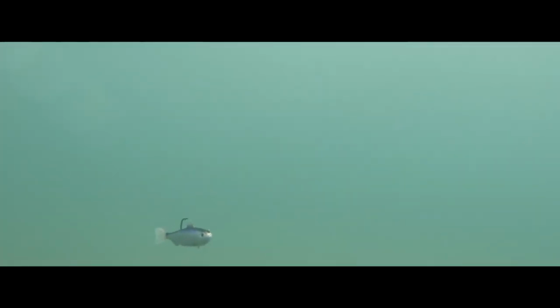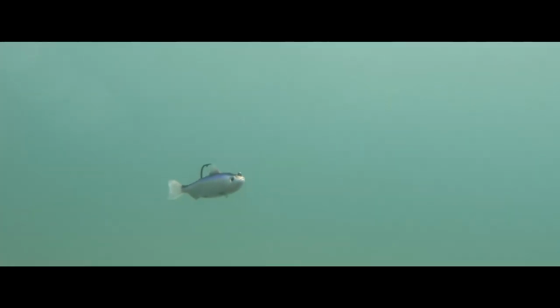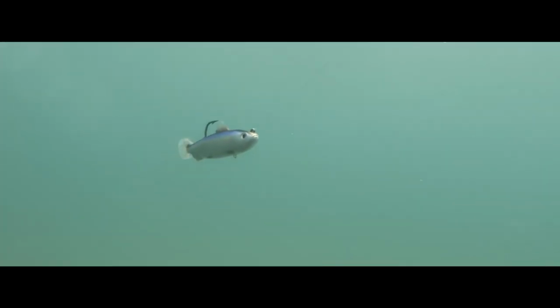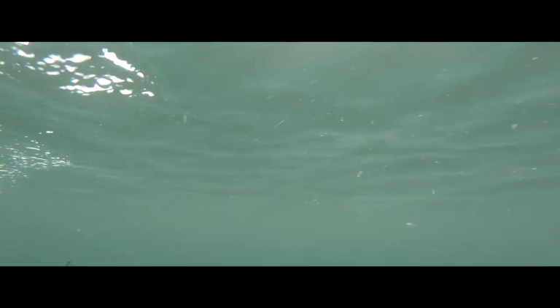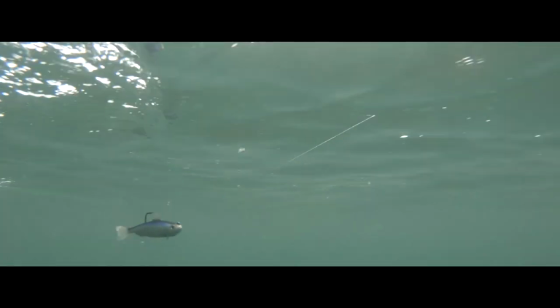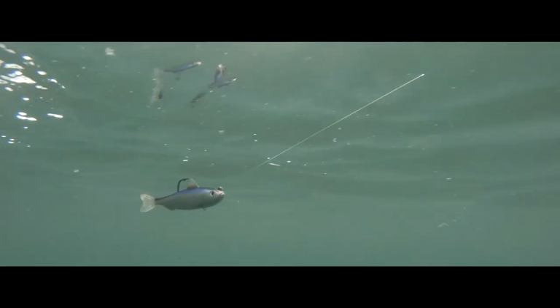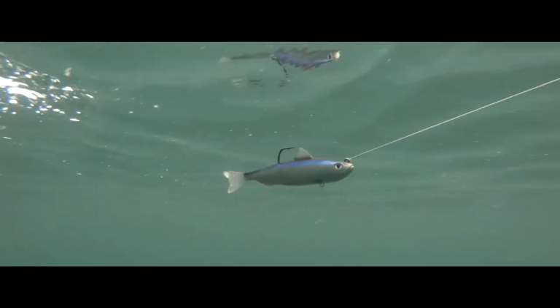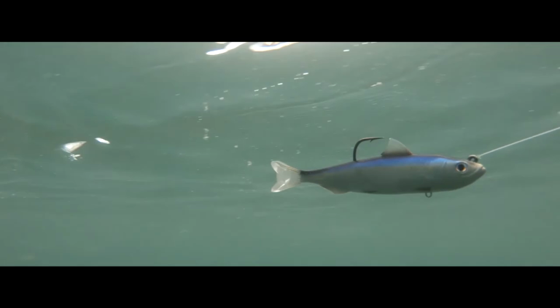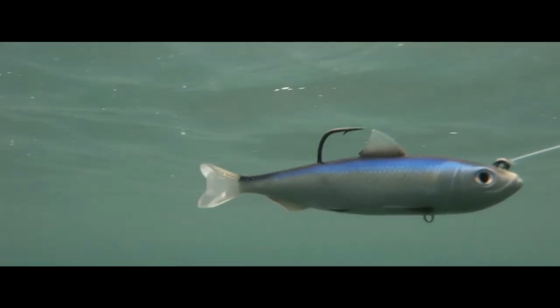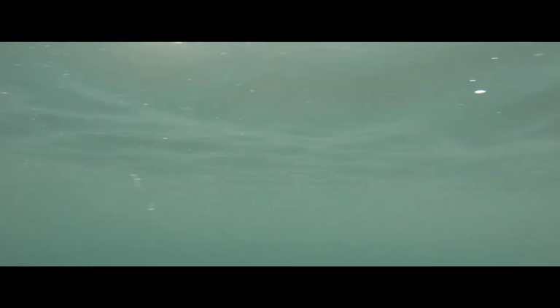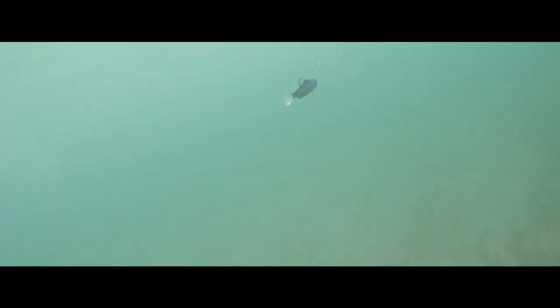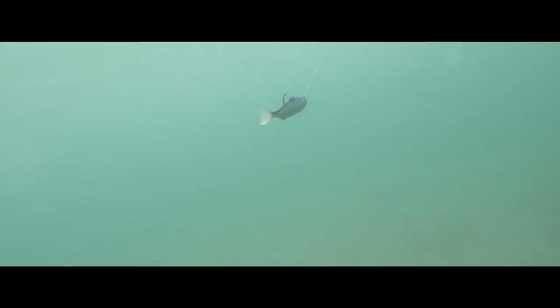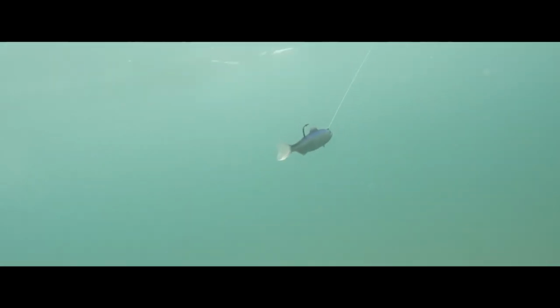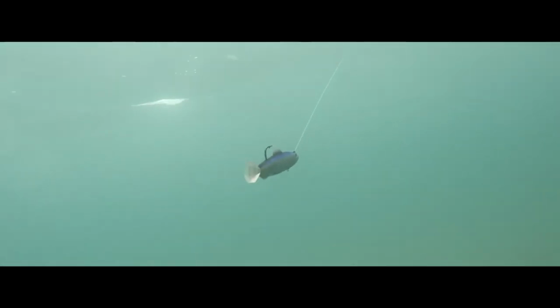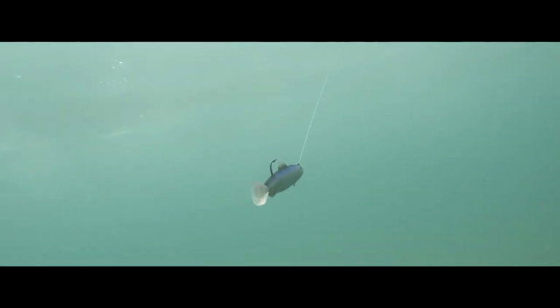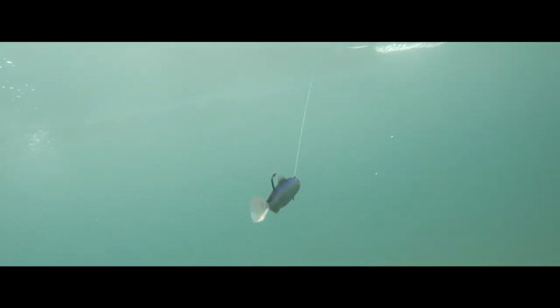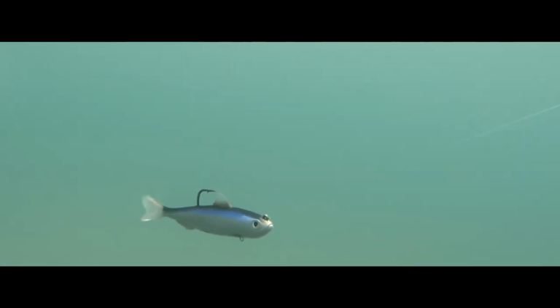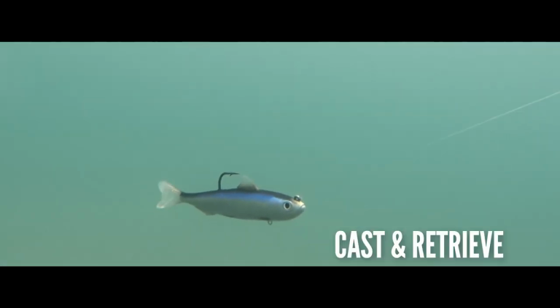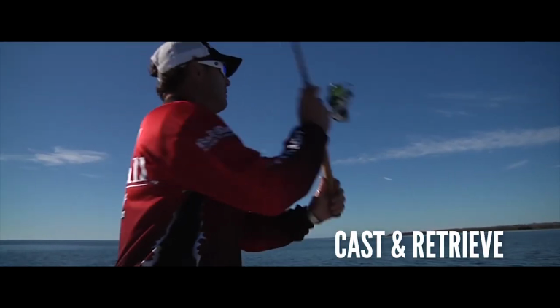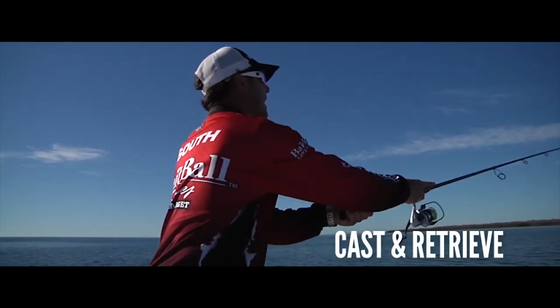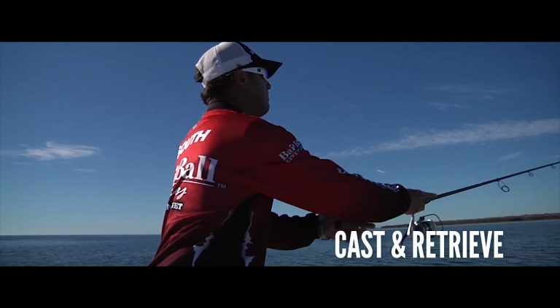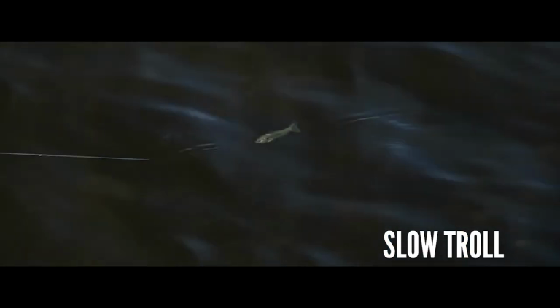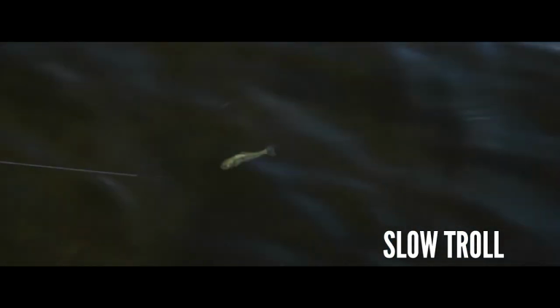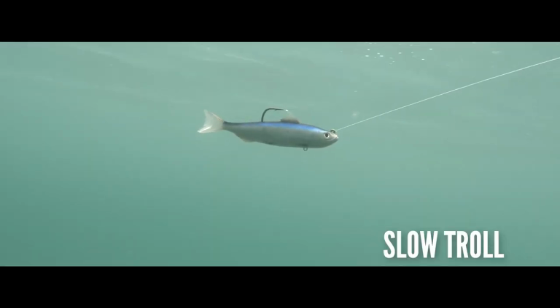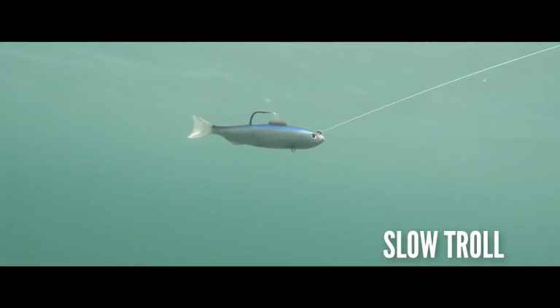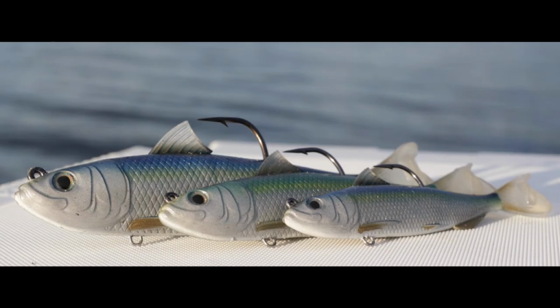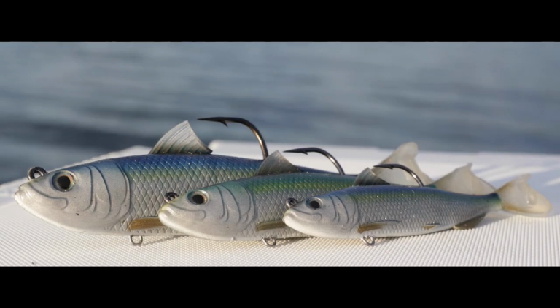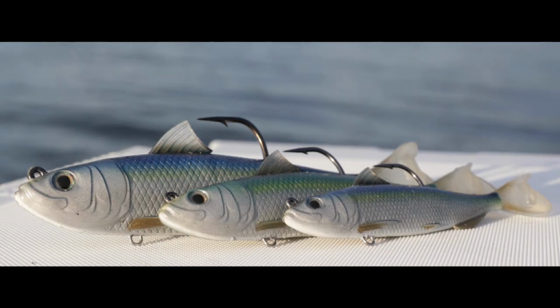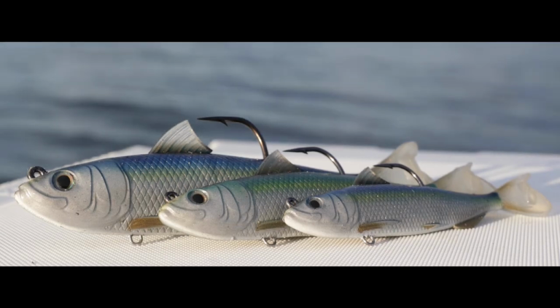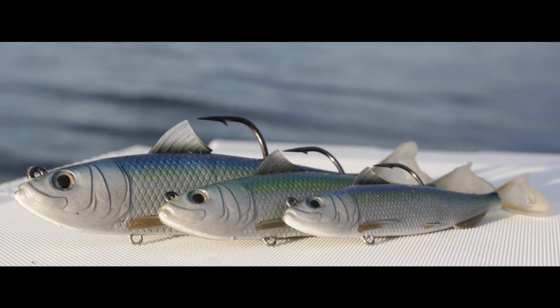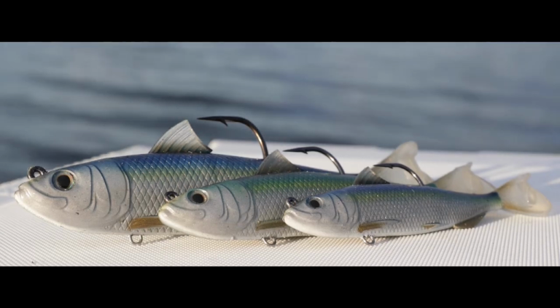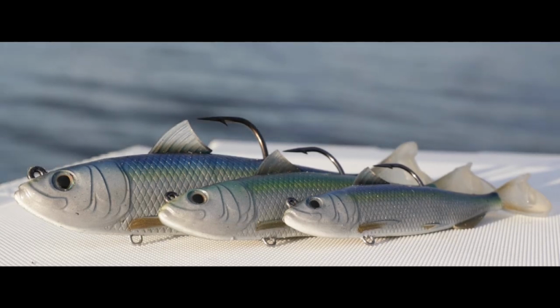Finally, let's look at the Spanish Sardine. This is a perfect near-shore lure for almost any saltwater gamefish. You can cast and retrieve or use a slow troll. The Spanish Sardine comes in three sizes and two realistic colors.